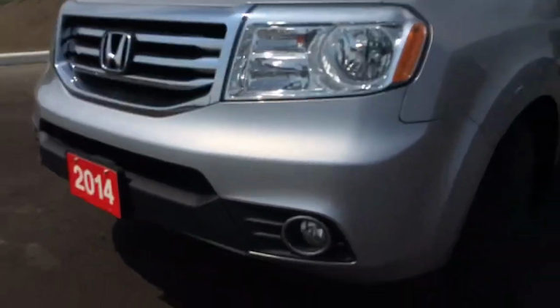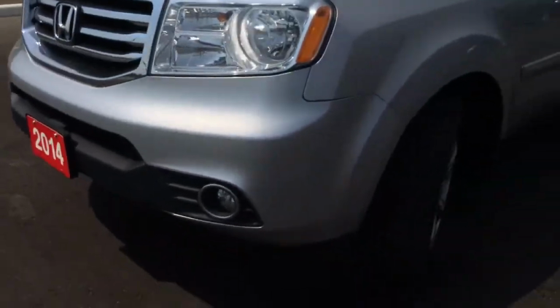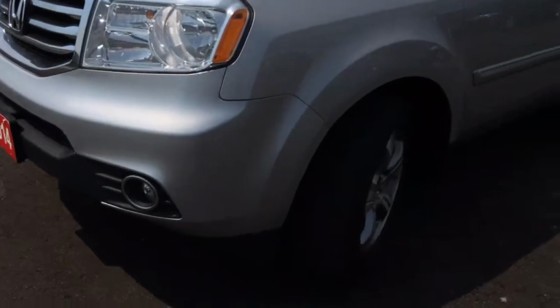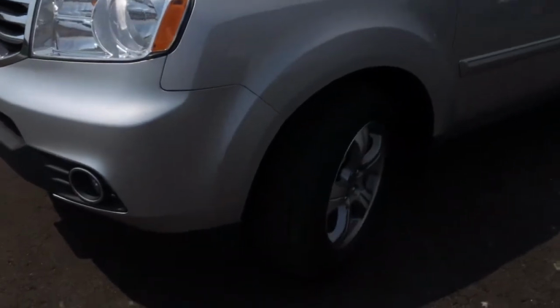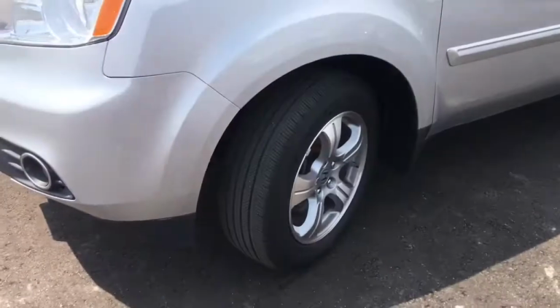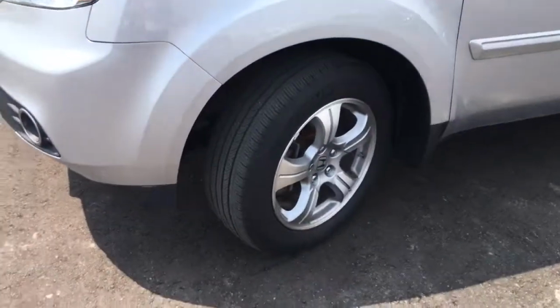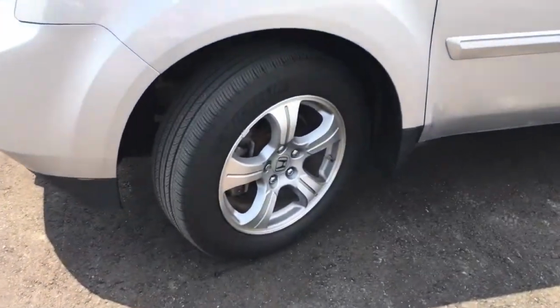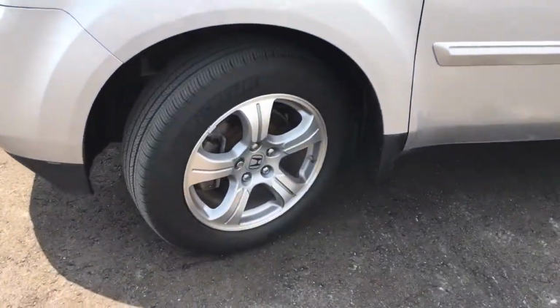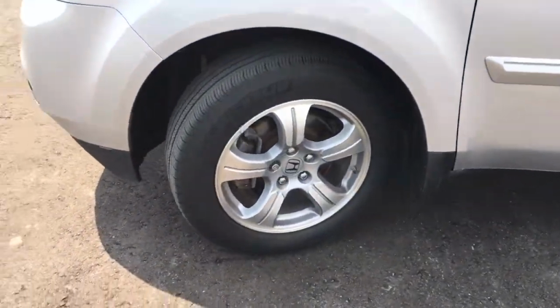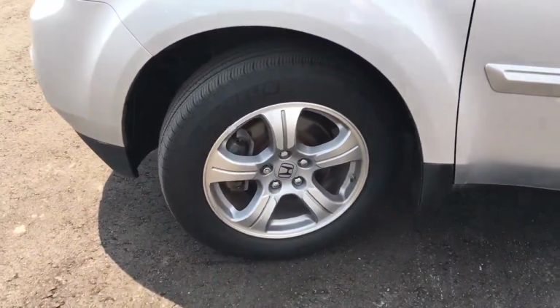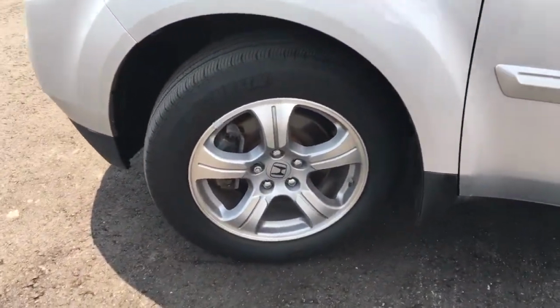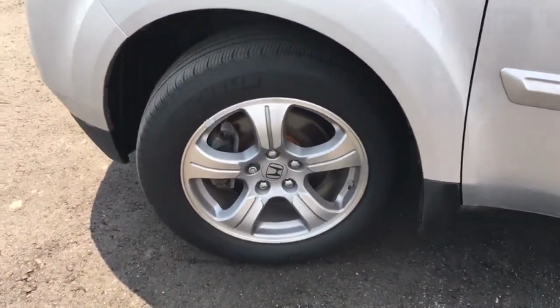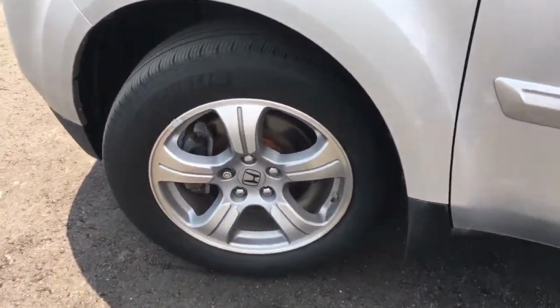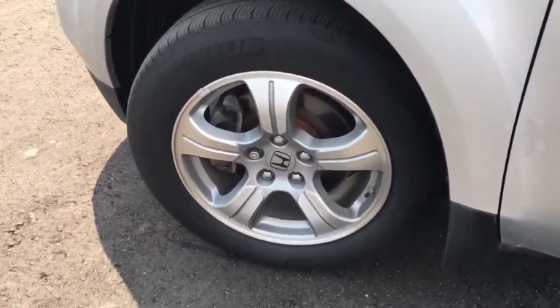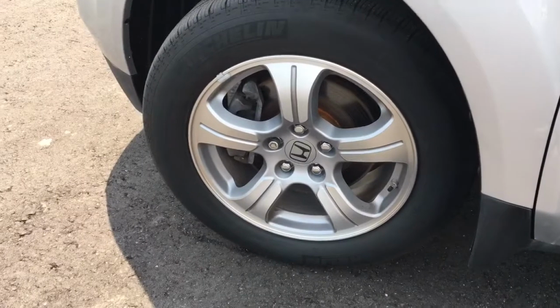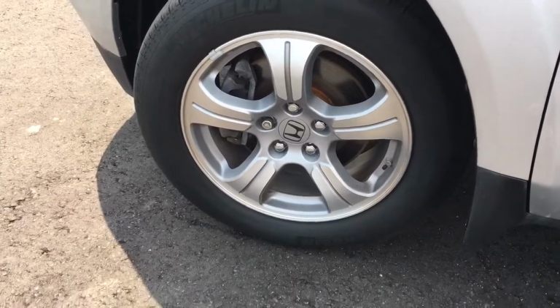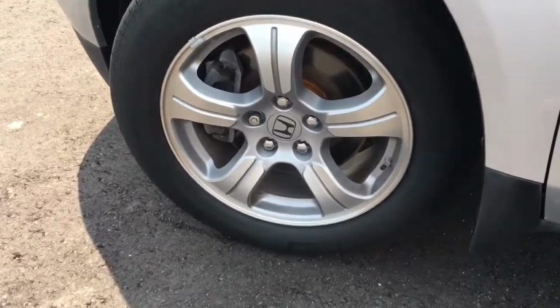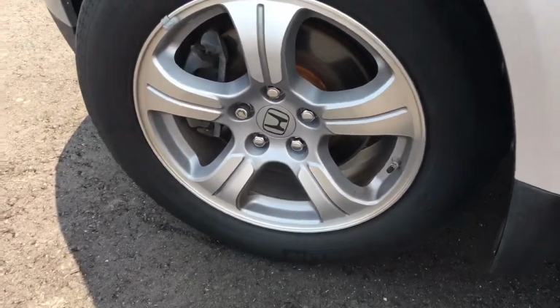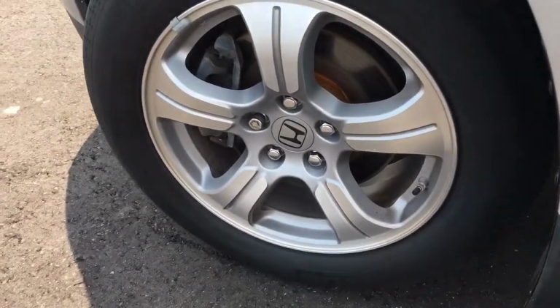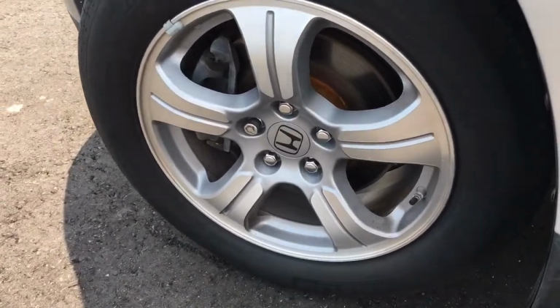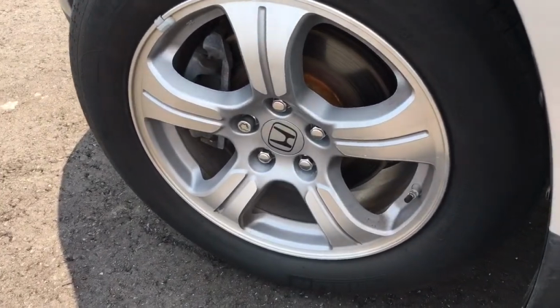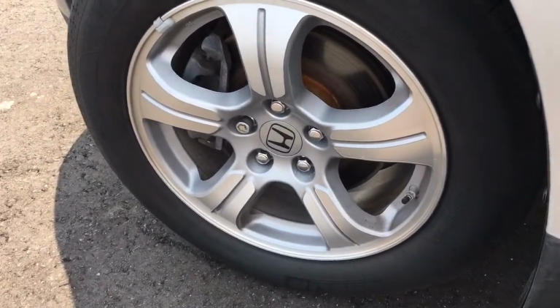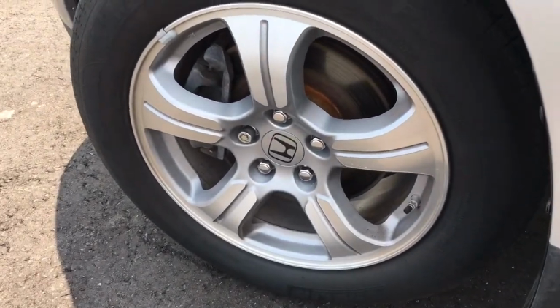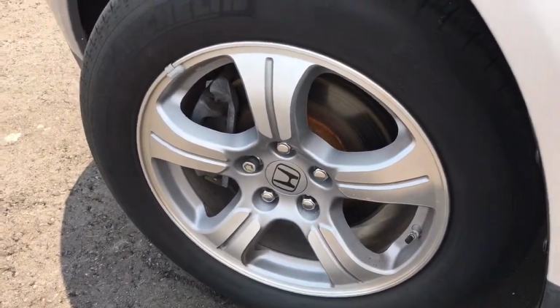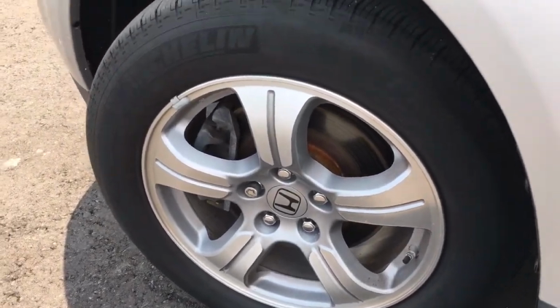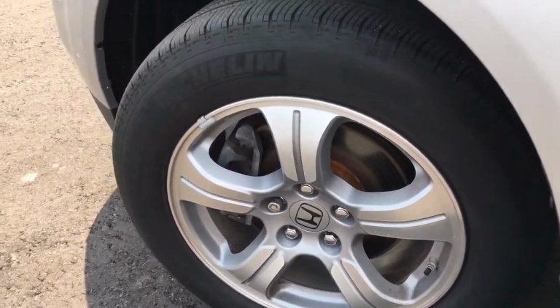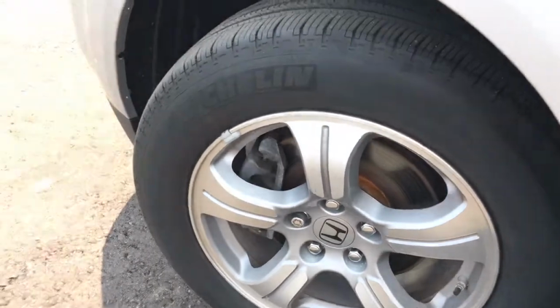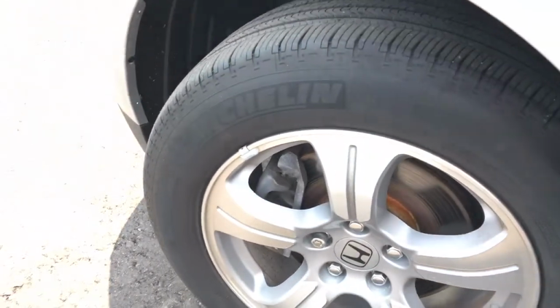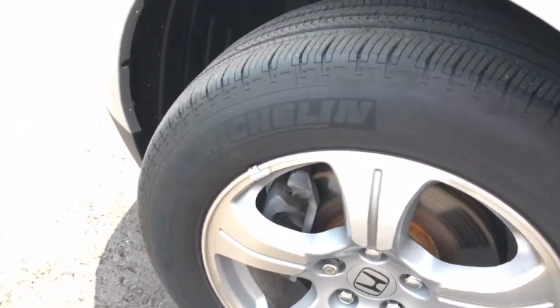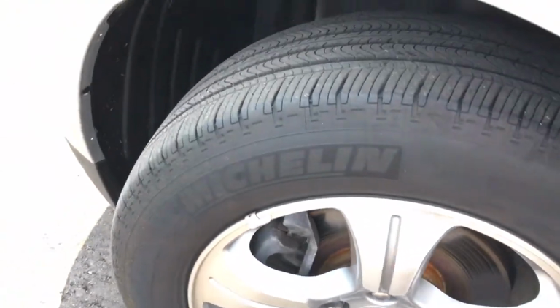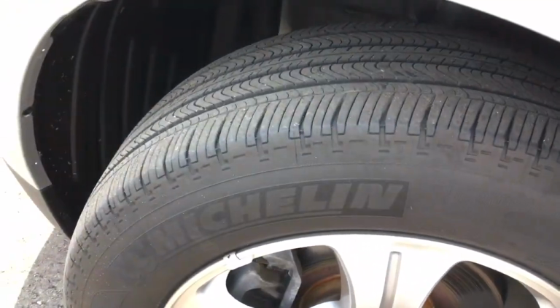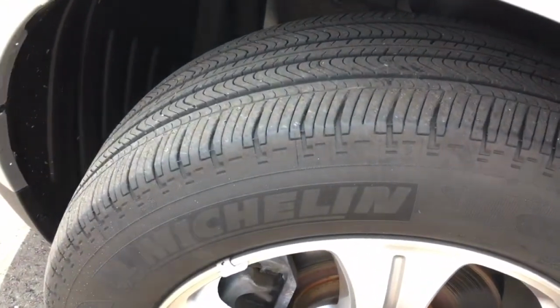Coming around the side you'll see that we're riding on 18-inch aluminum alloy wheels with a 5-spoke design, as well as power-assisted ventilated front disc brakes and solid rear disc brakes, and plenty of tread left to keep driving on.